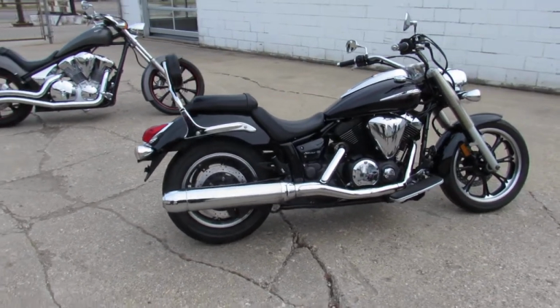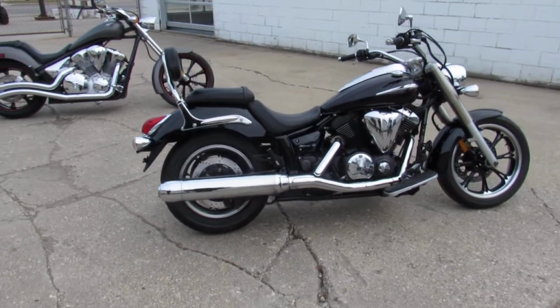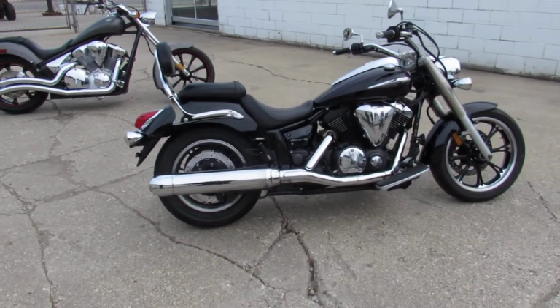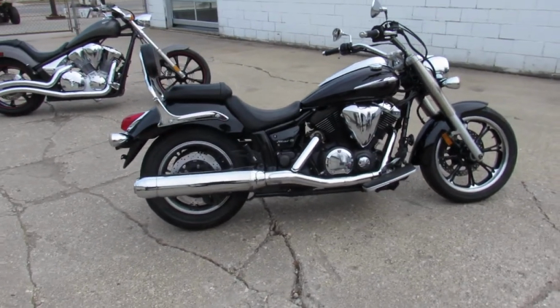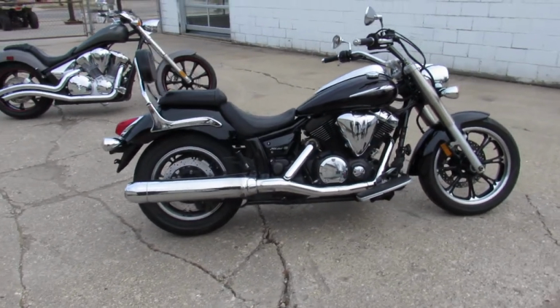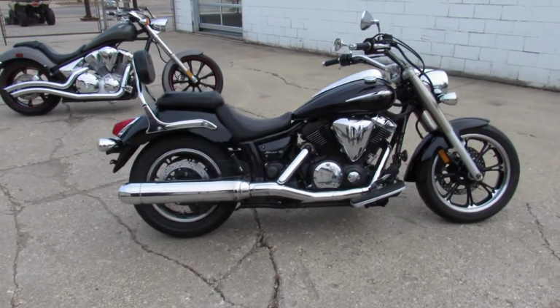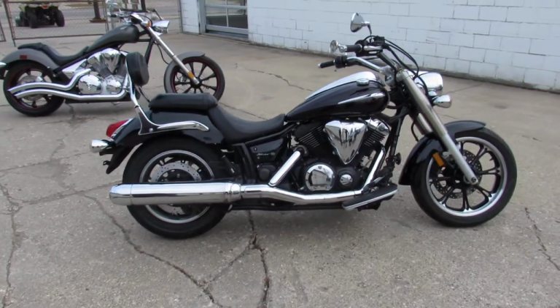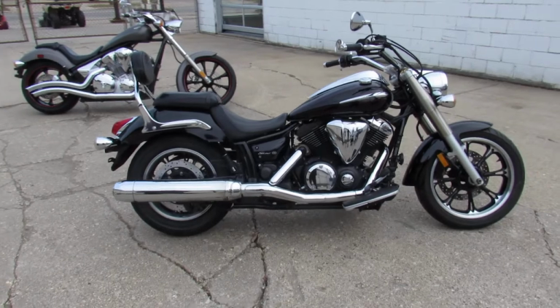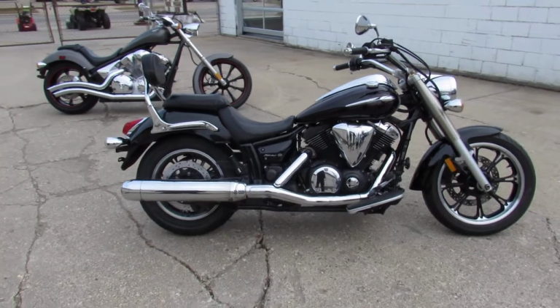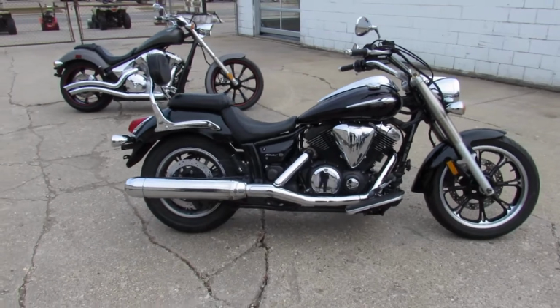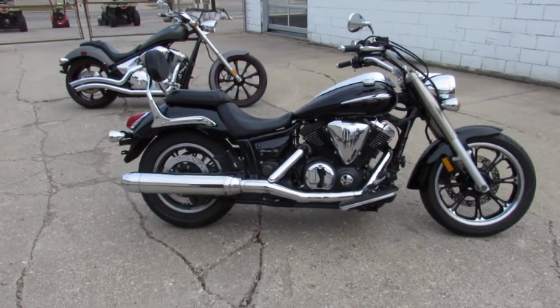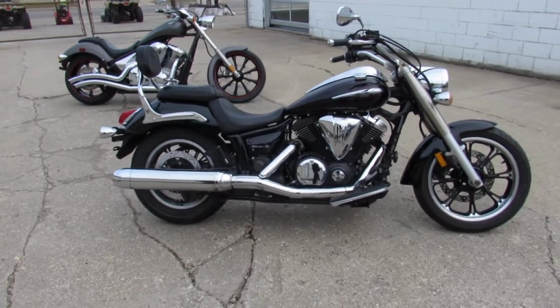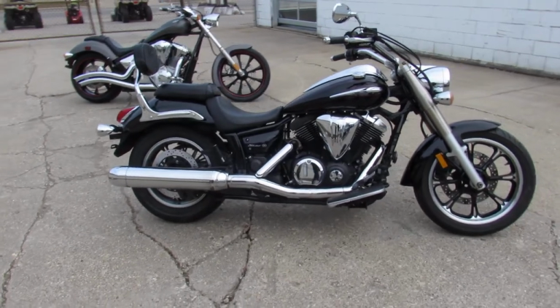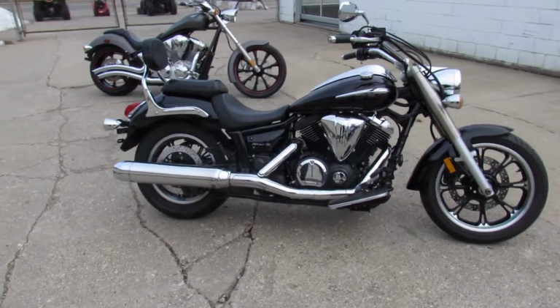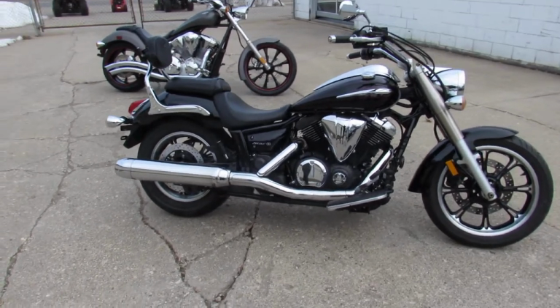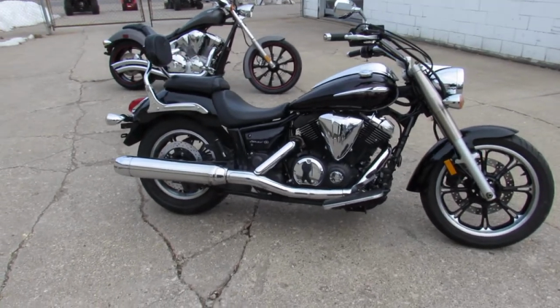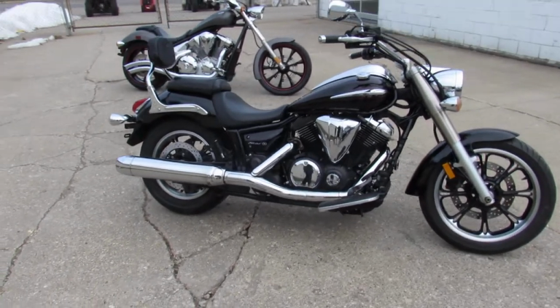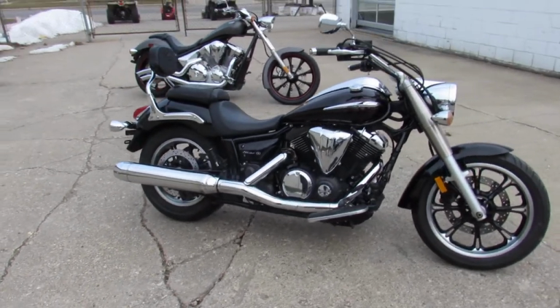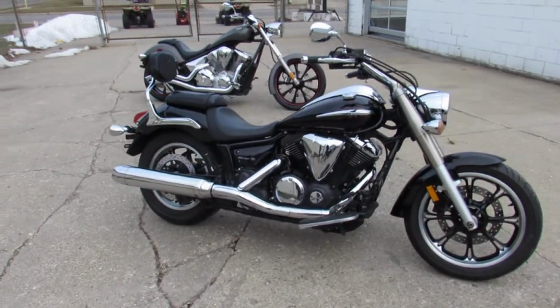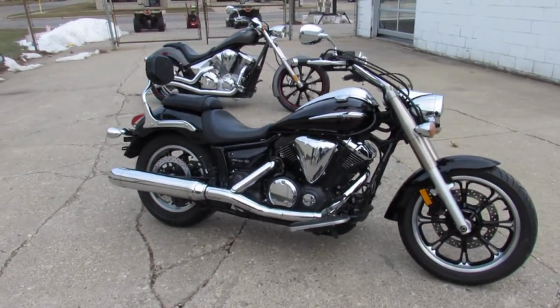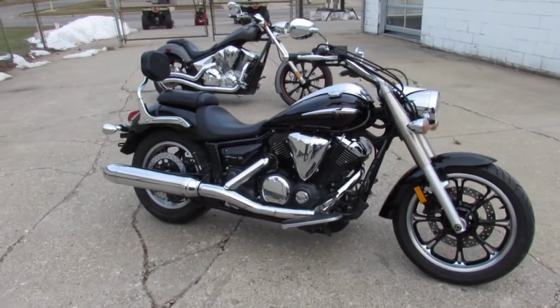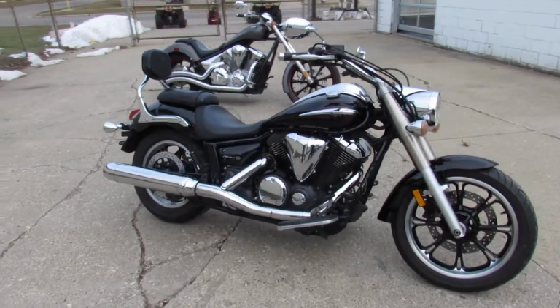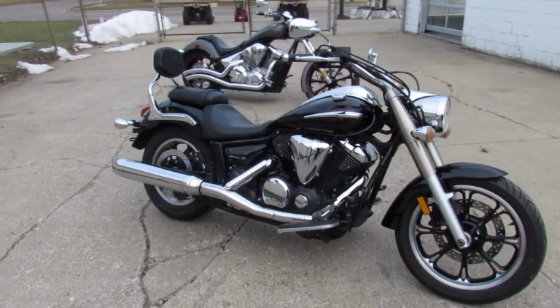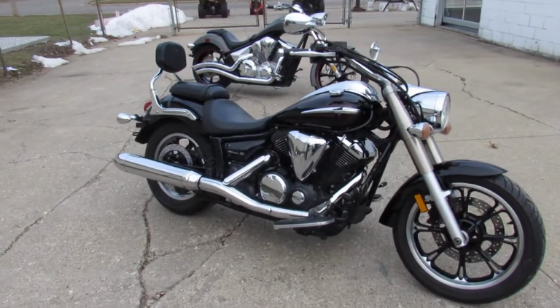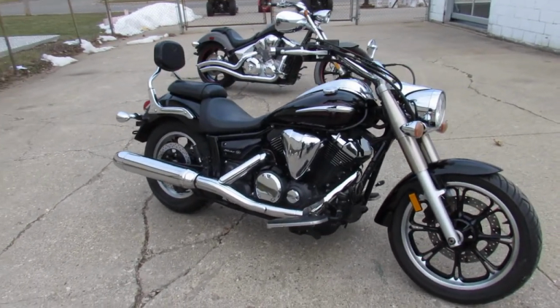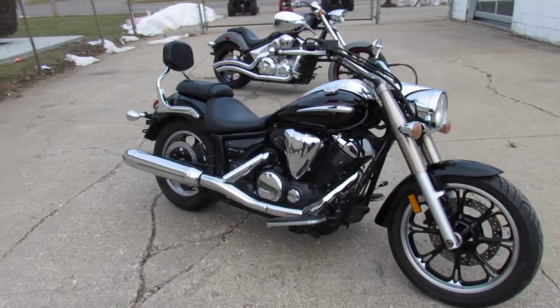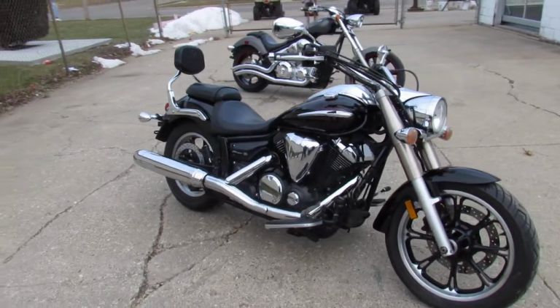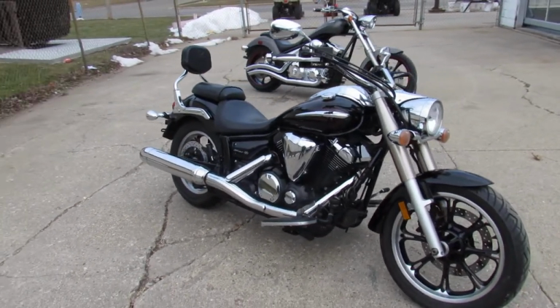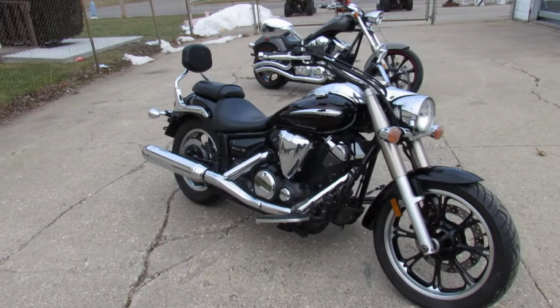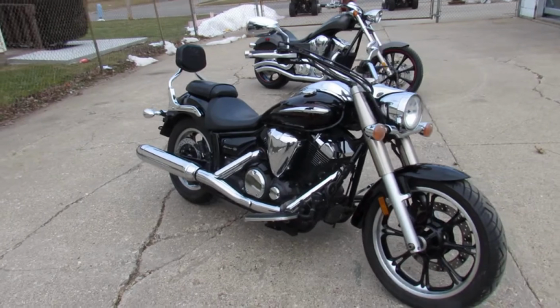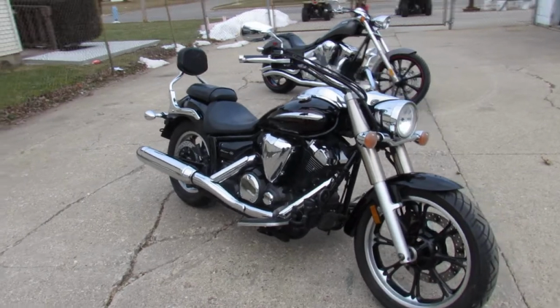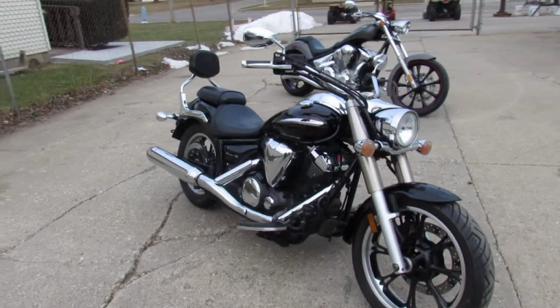Just serviced at a Yamaha authorized dealership. Inspected, all the fluids have been changed. Comes with a one year warranty guys.